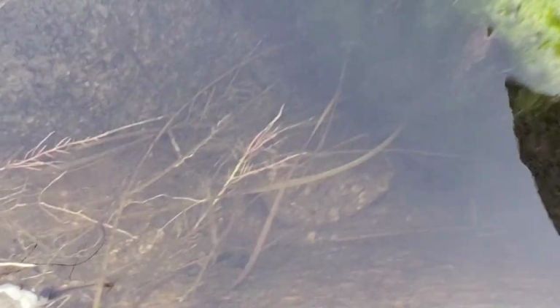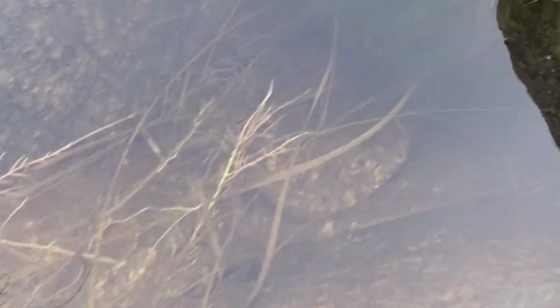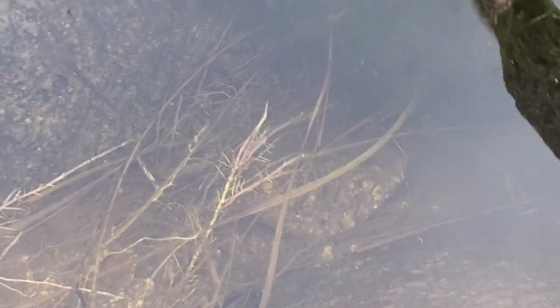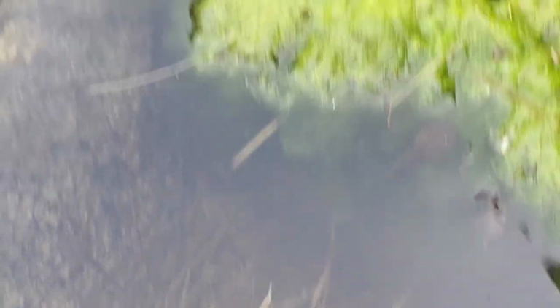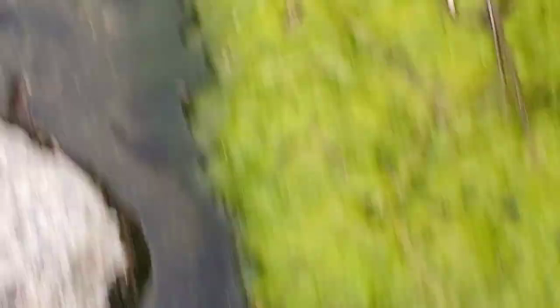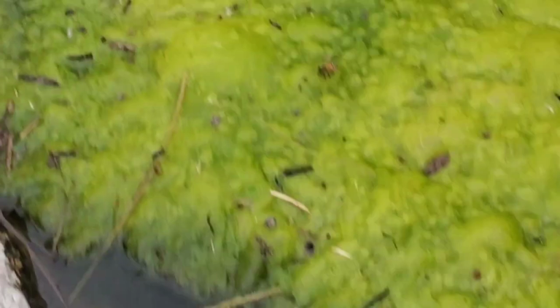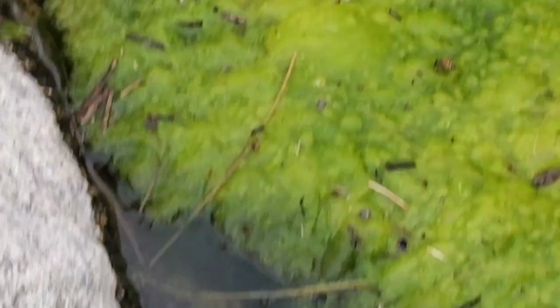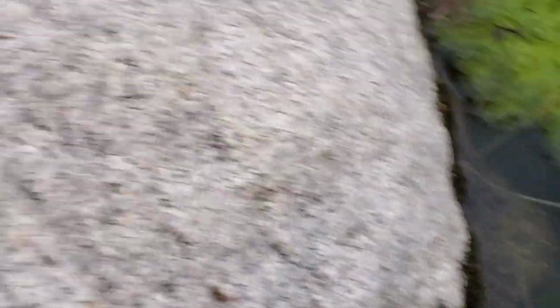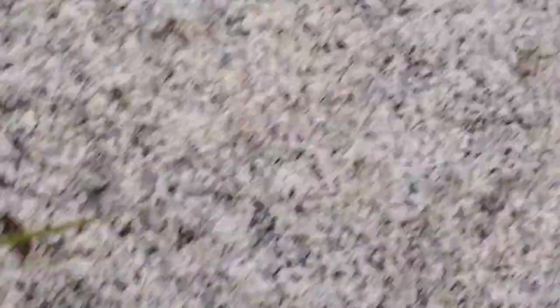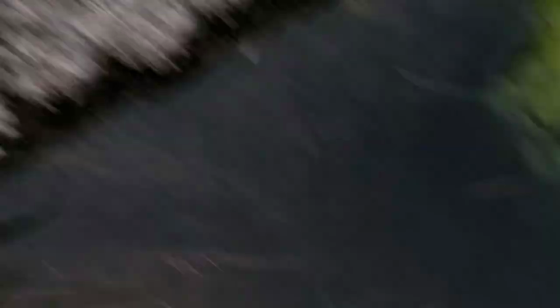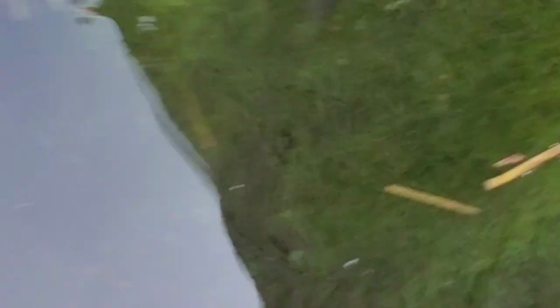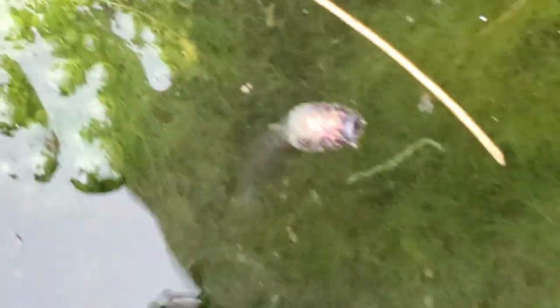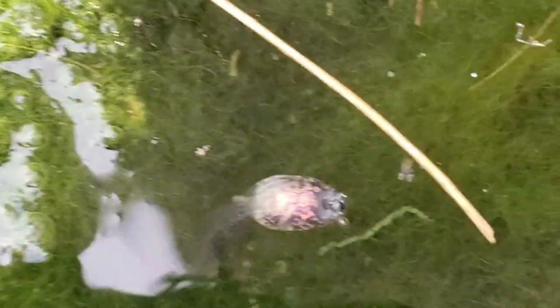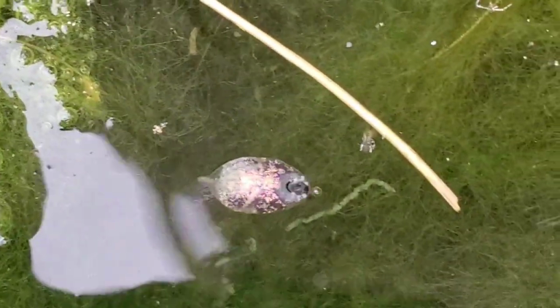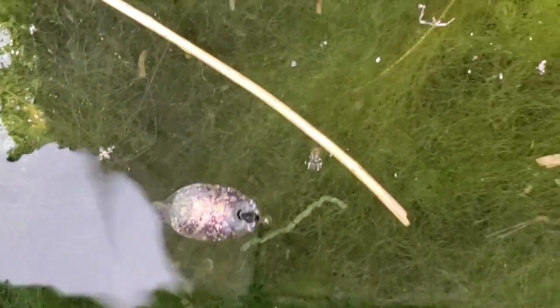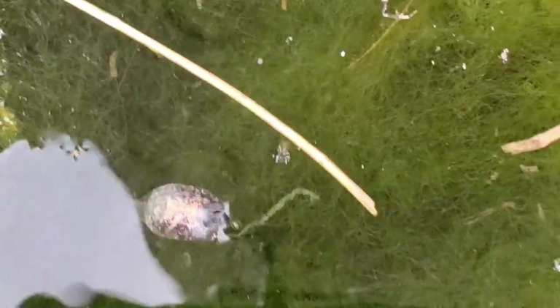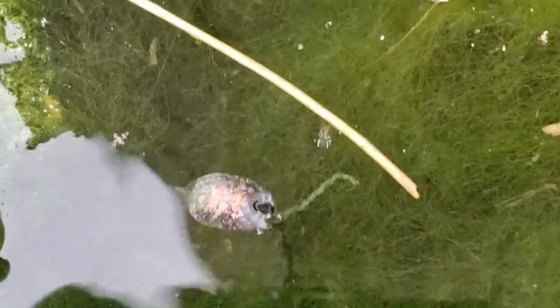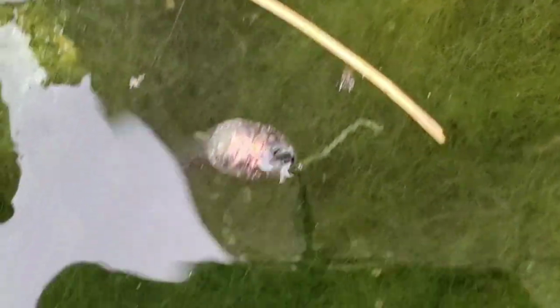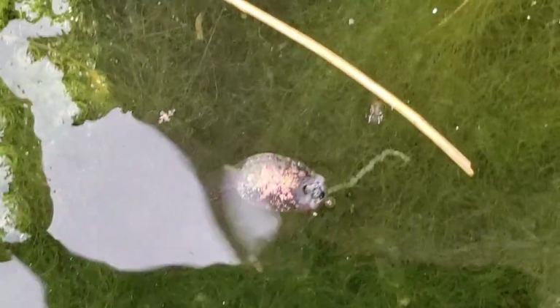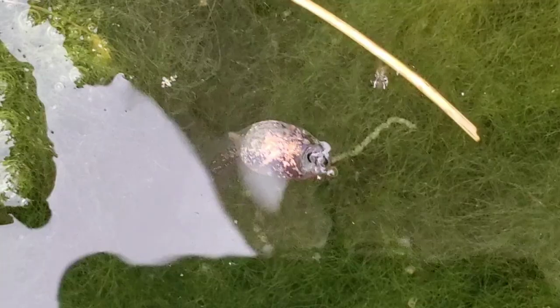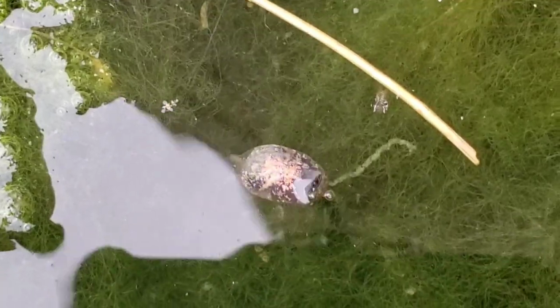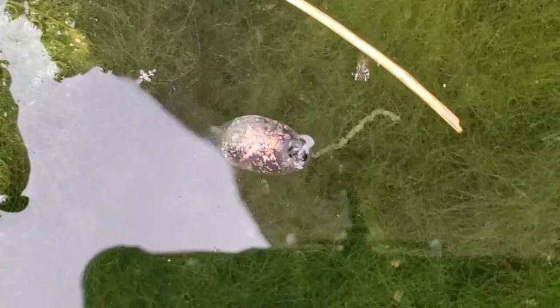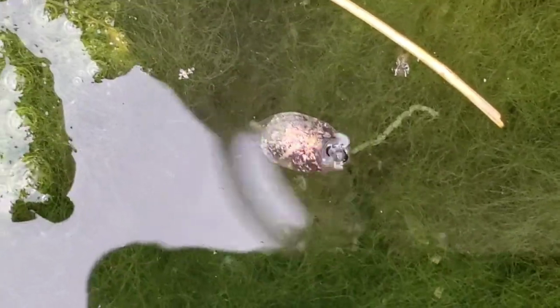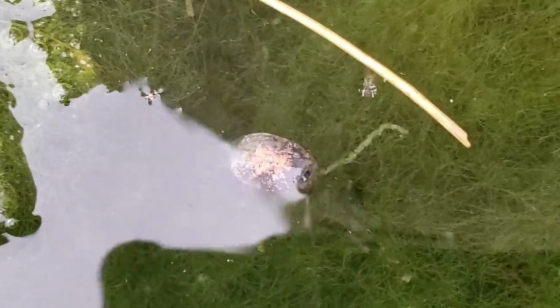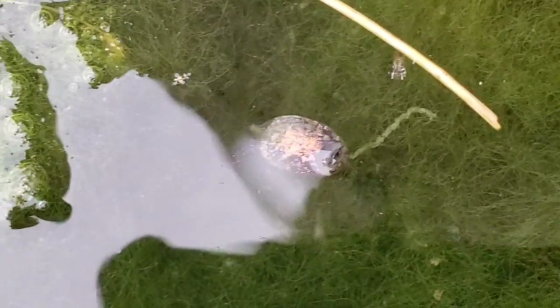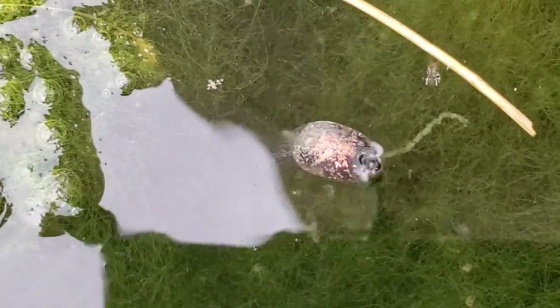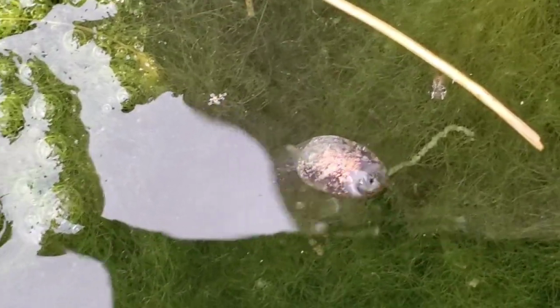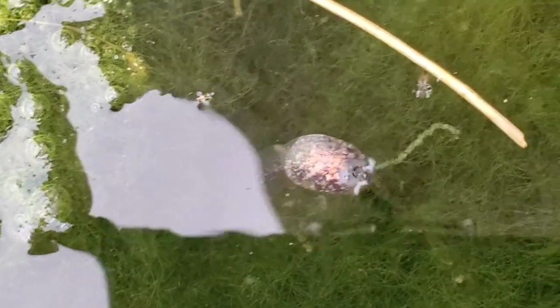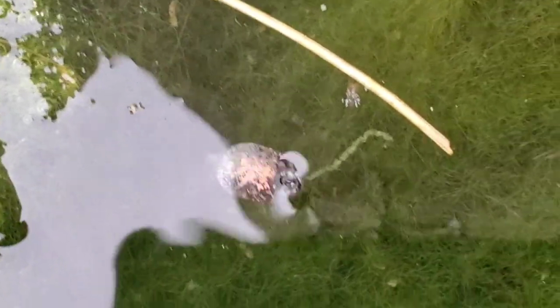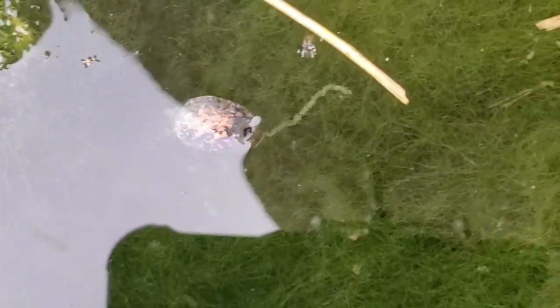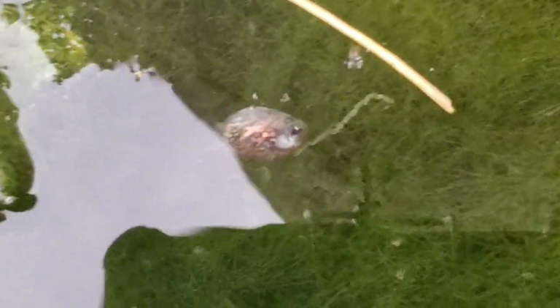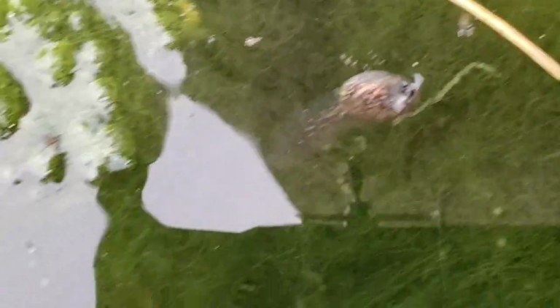Yeah, there's a lot of tadpoles in there. There's a tadpole feeding on the surface right there.